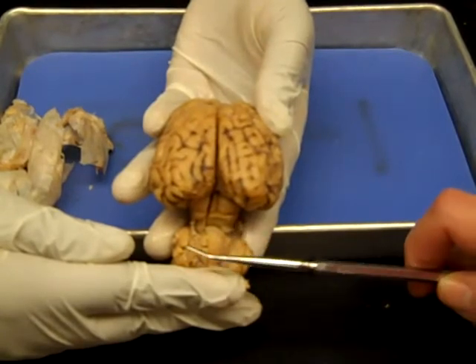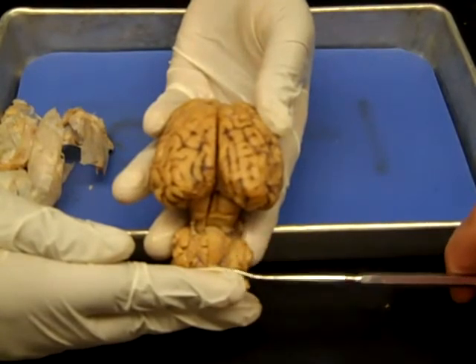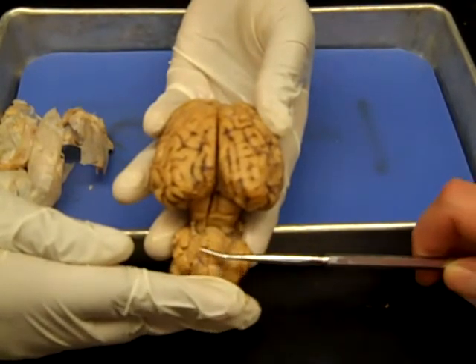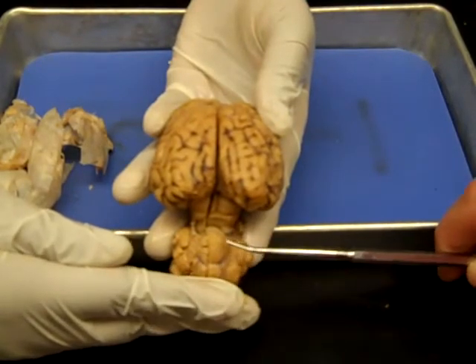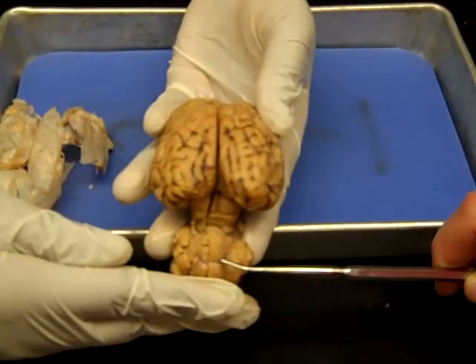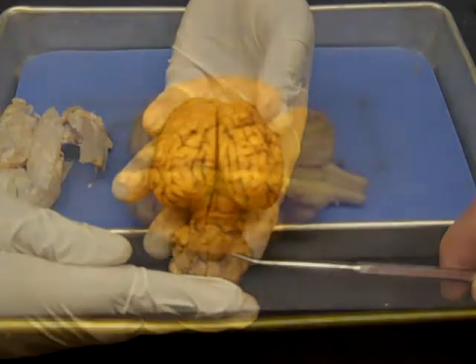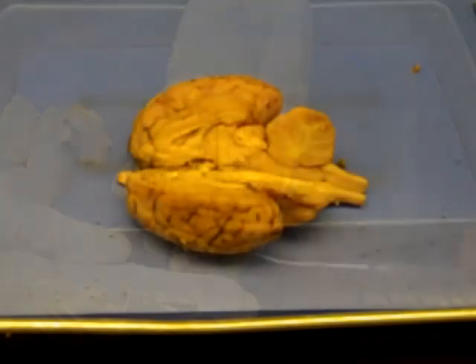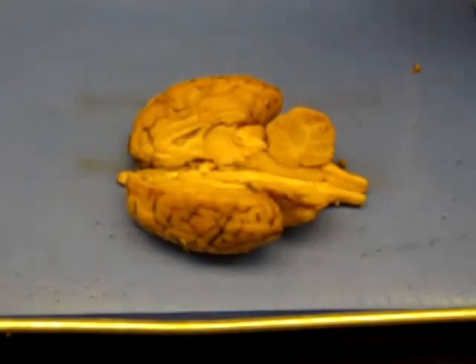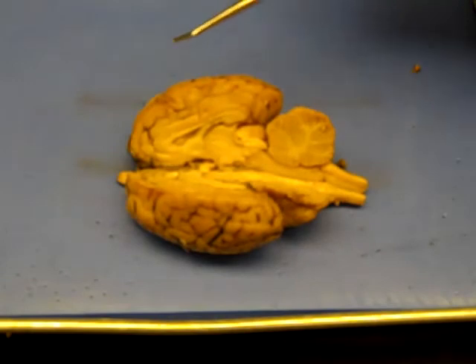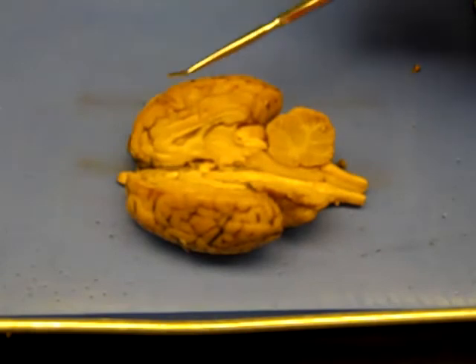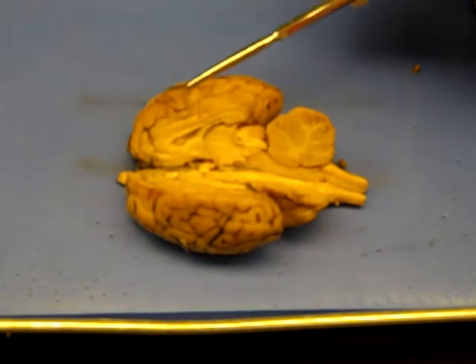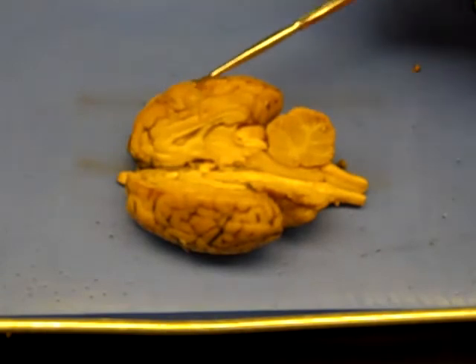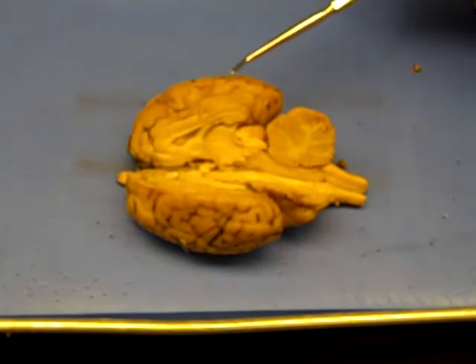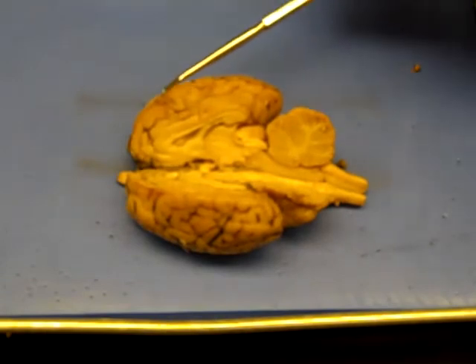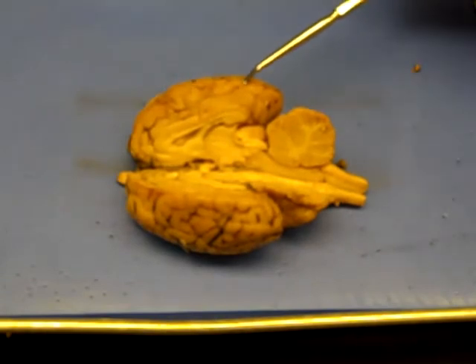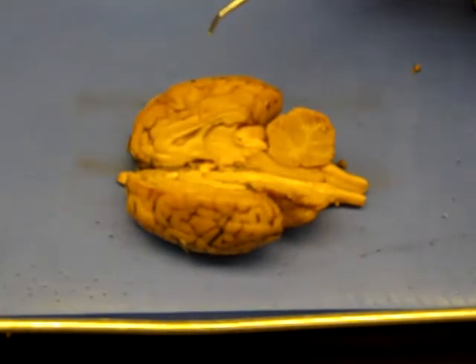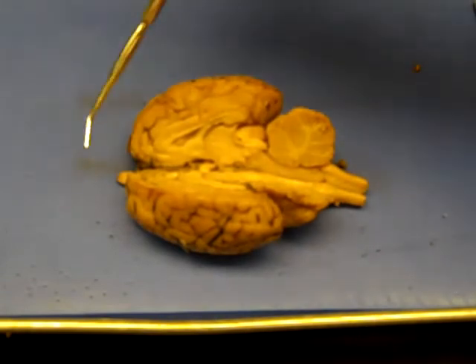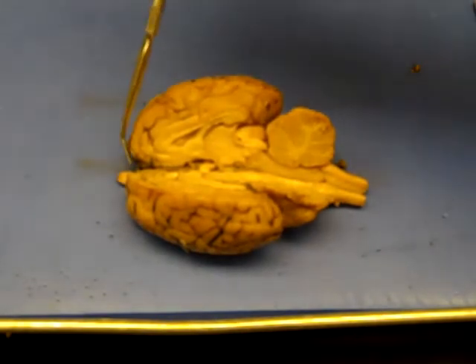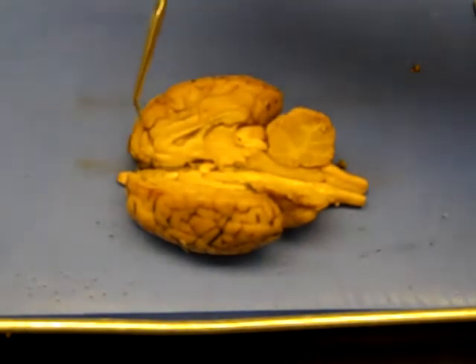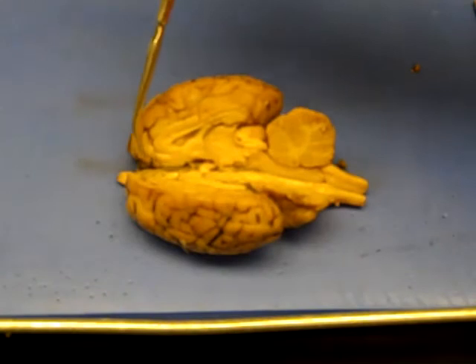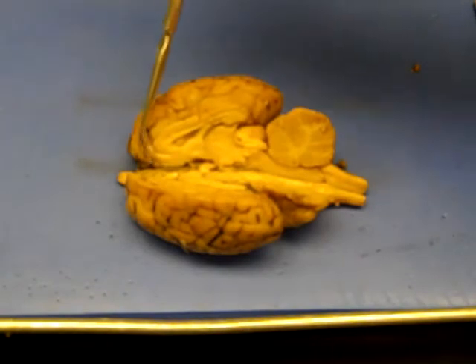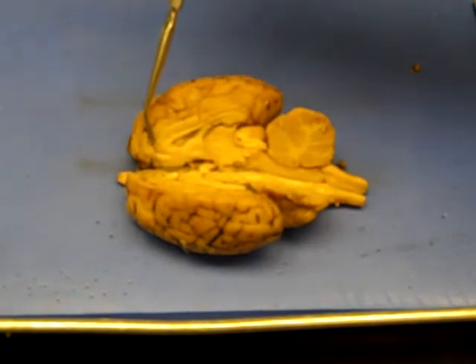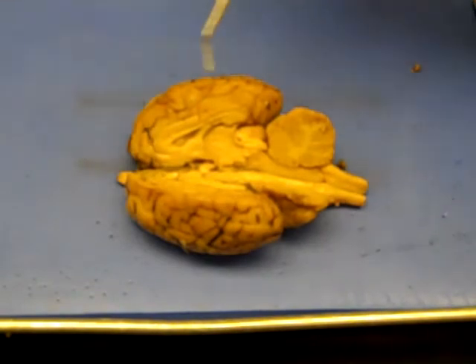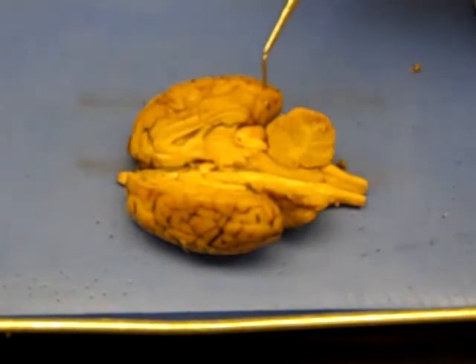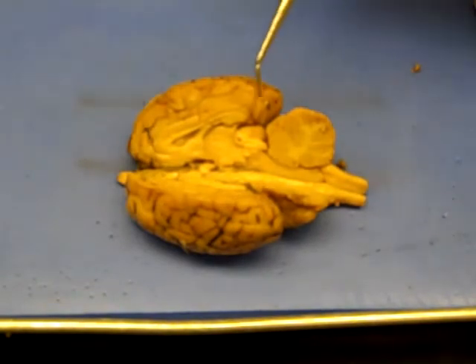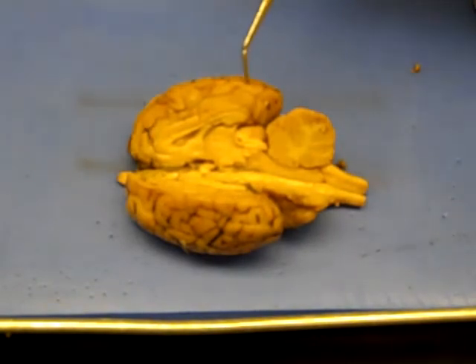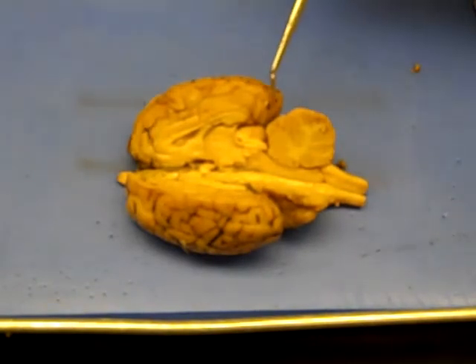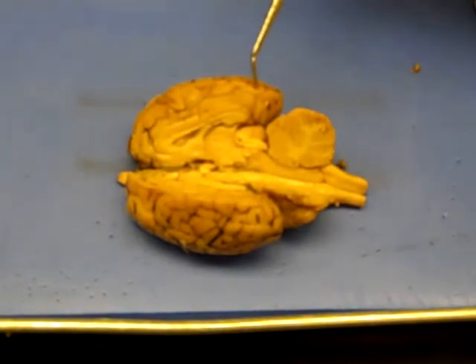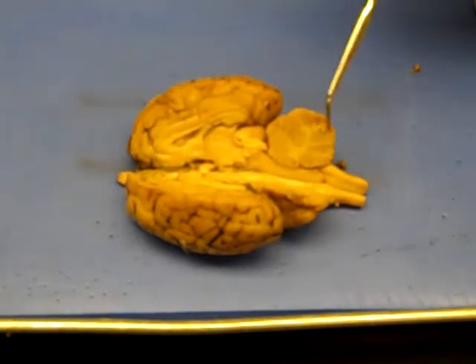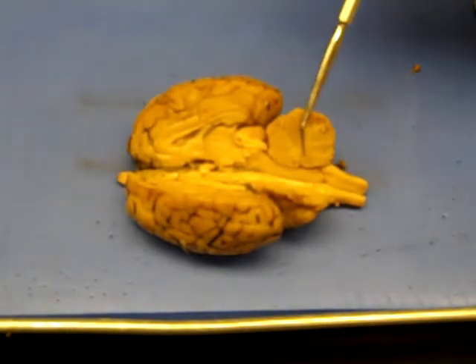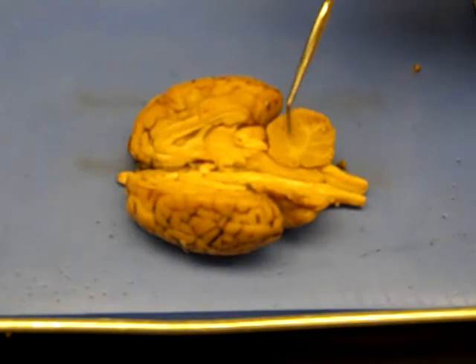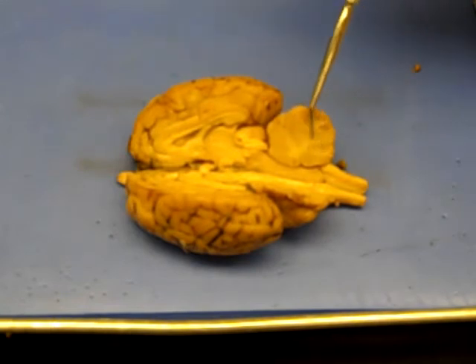This is the cerebellum. This is the cerebral hemisphere. This is the frontal lobe of the cerebrum. This is the parietal lobe. And this is the cerebellum.